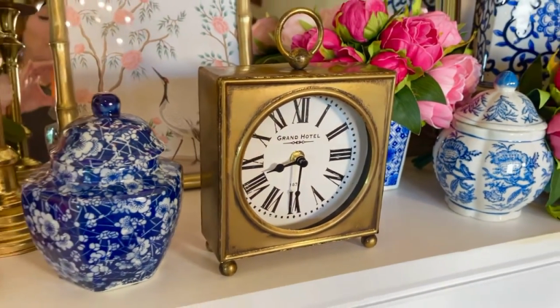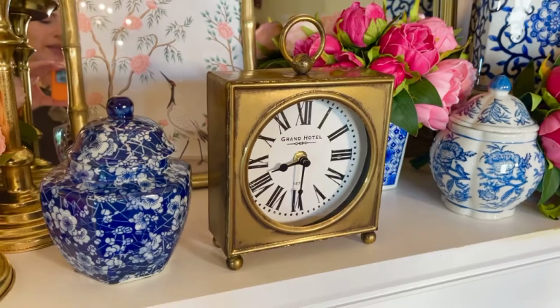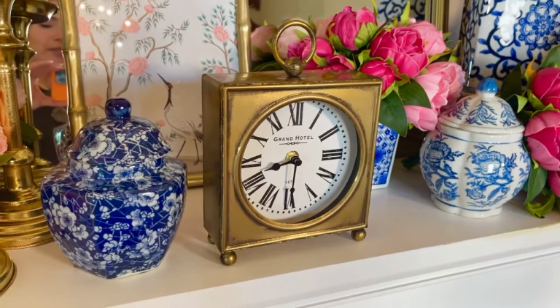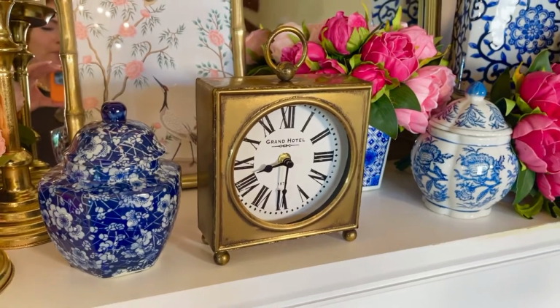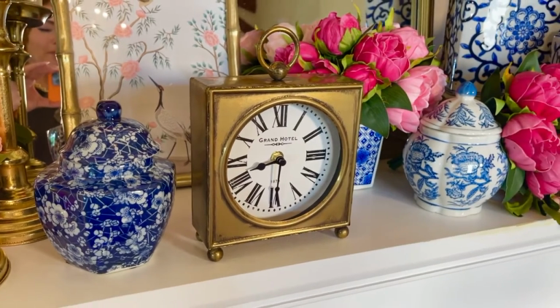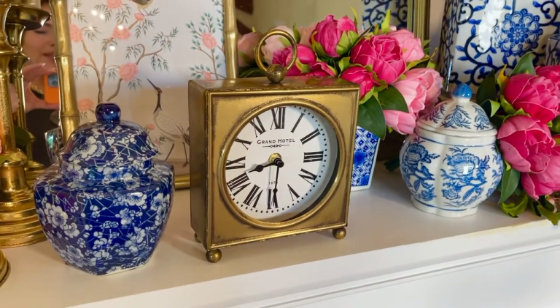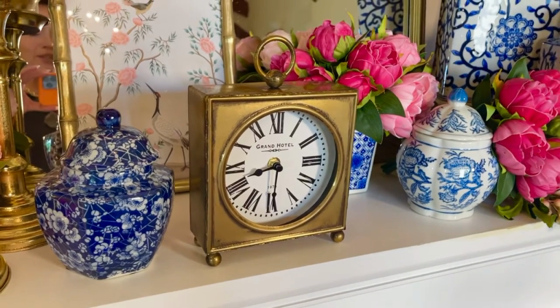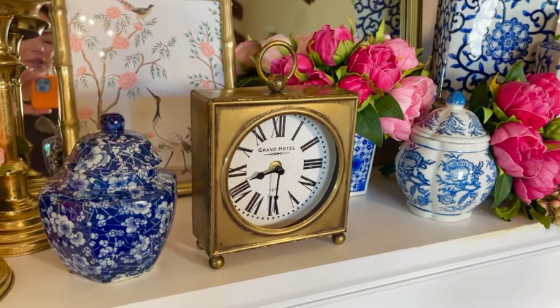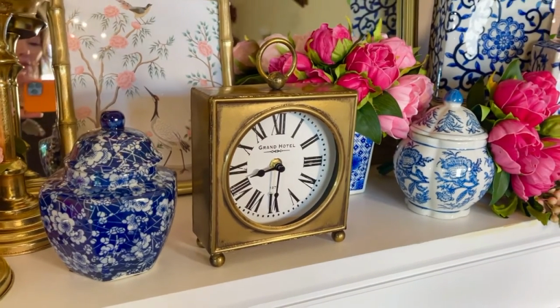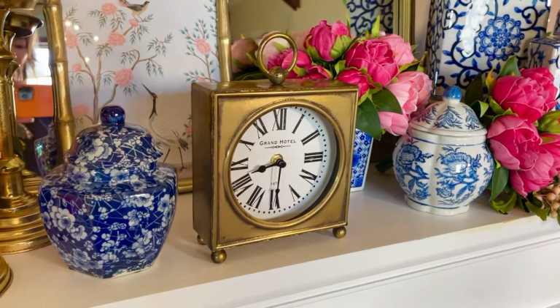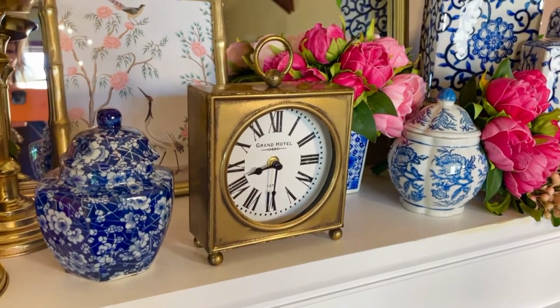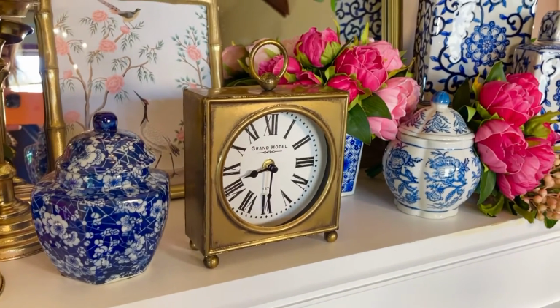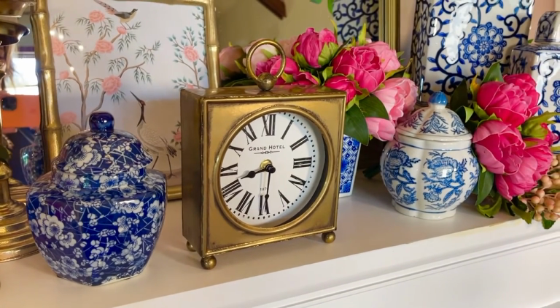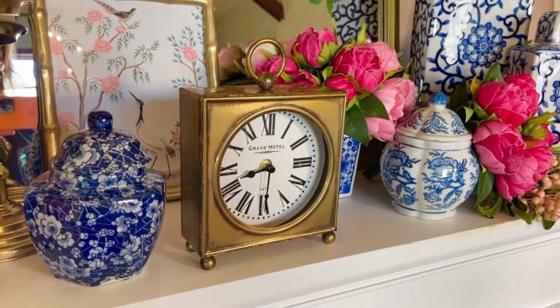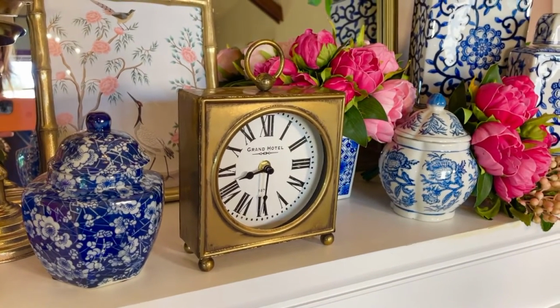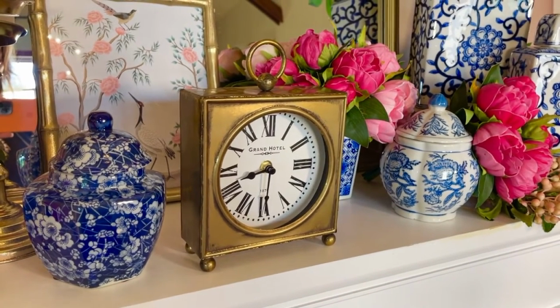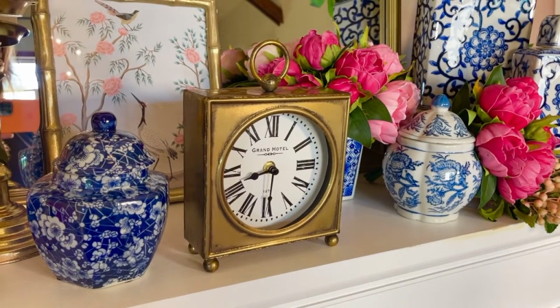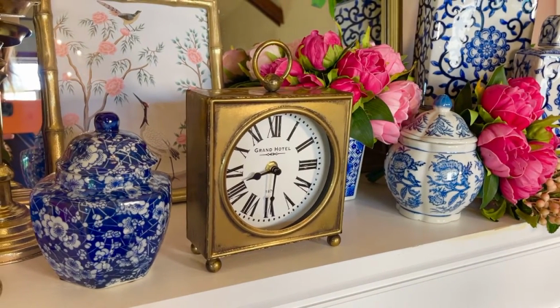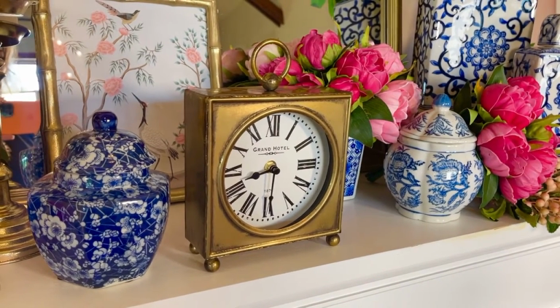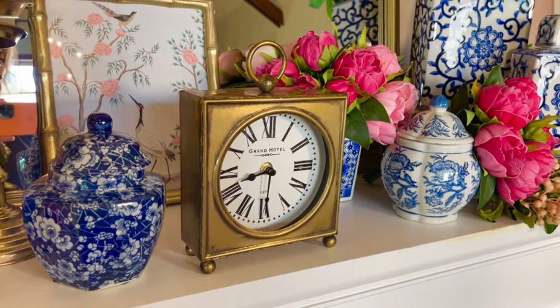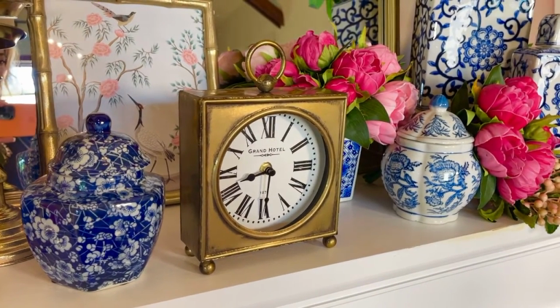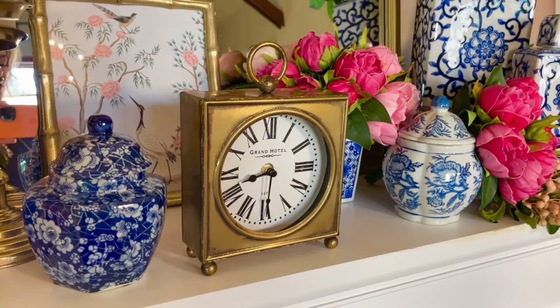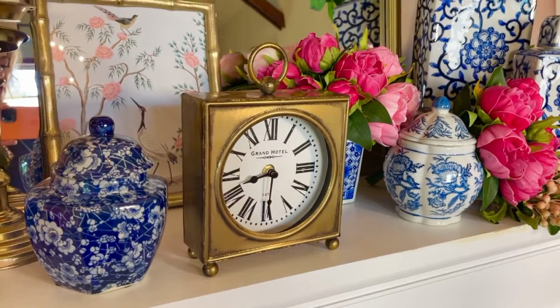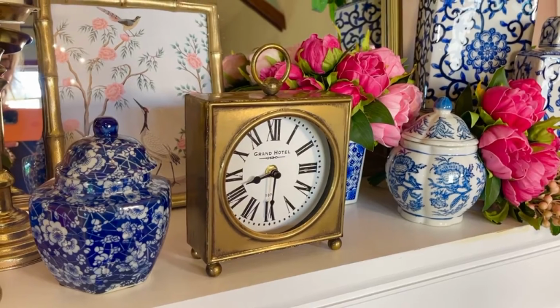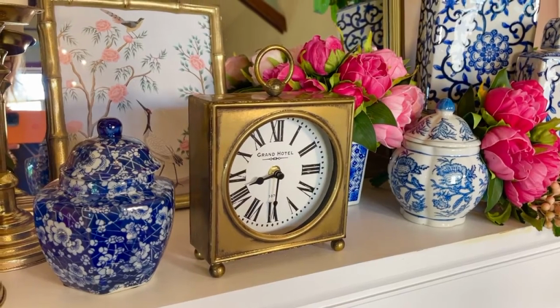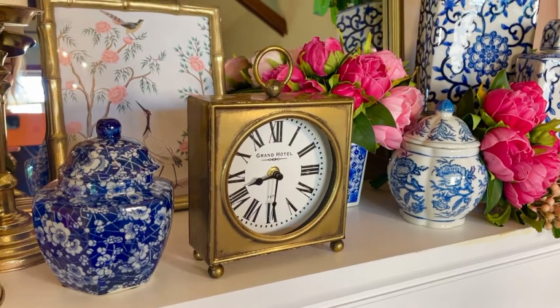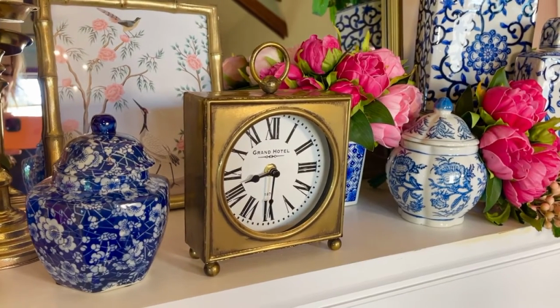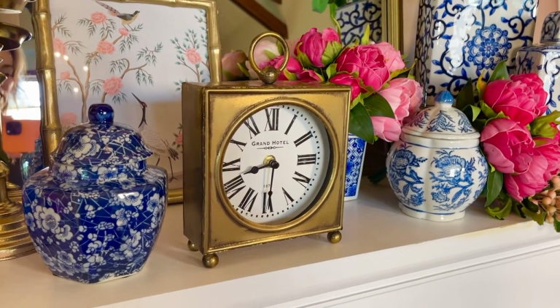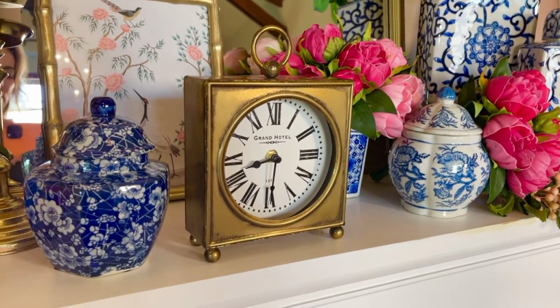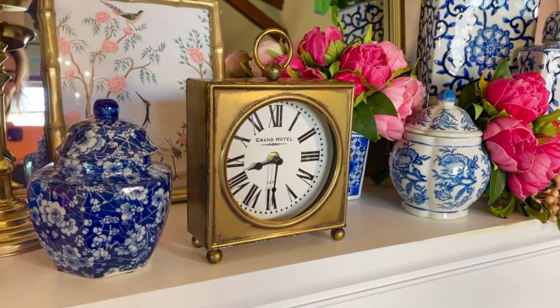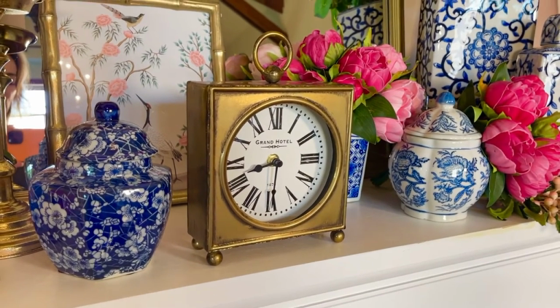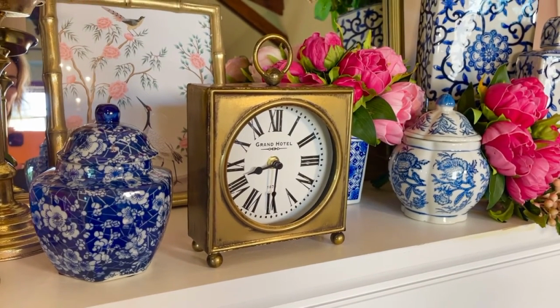It is the perfect size to use everywhere, and there's nothing more welcoming in a room — I'm not even quite sure why, but it's the truth — than an absolutely beautiful clock.